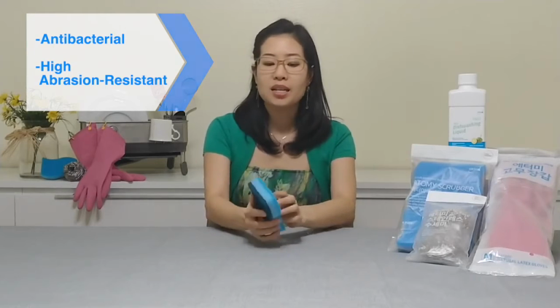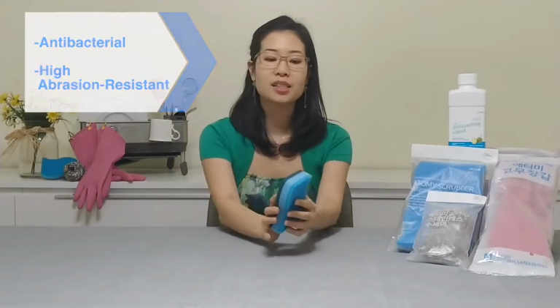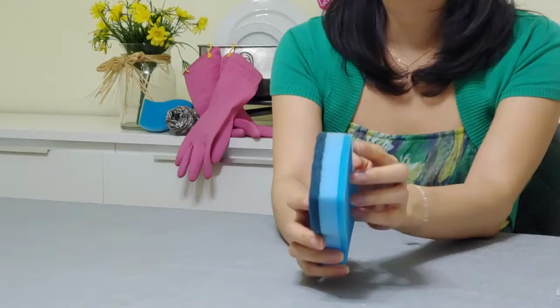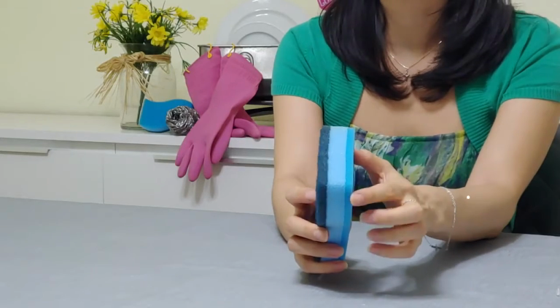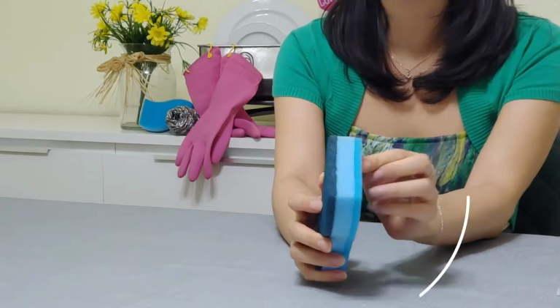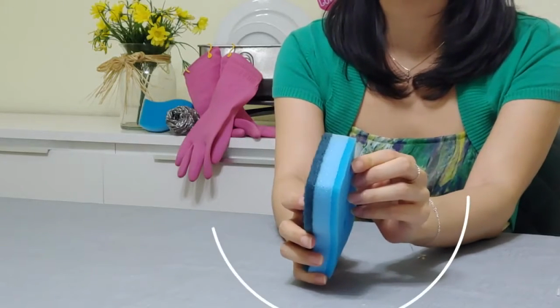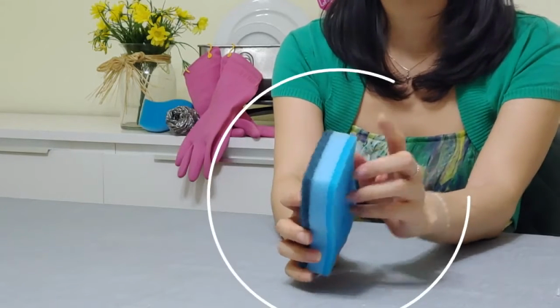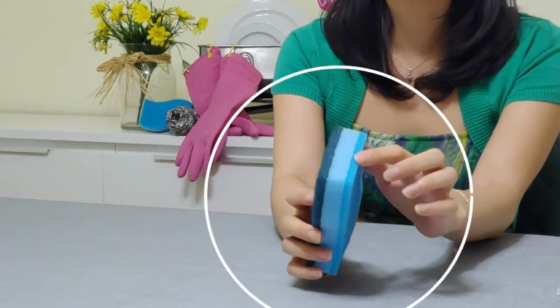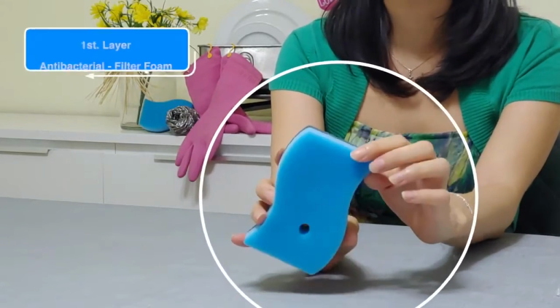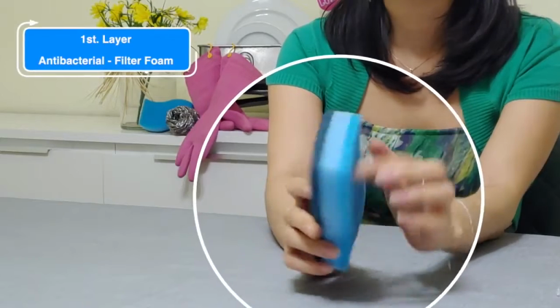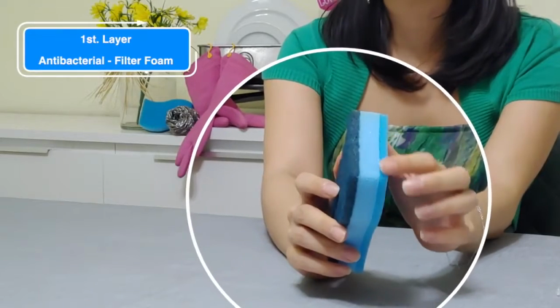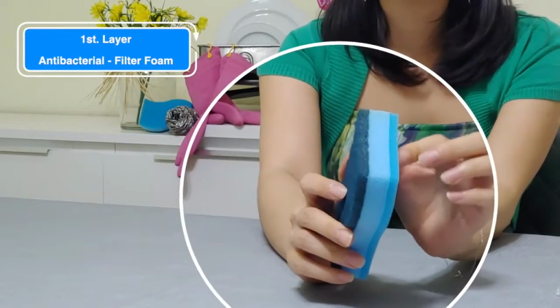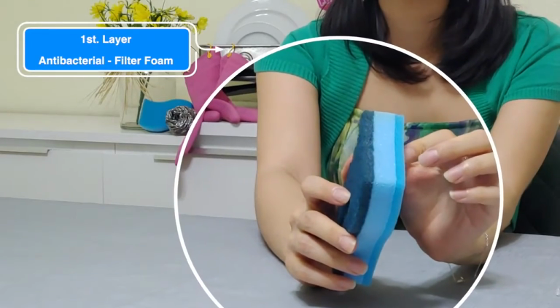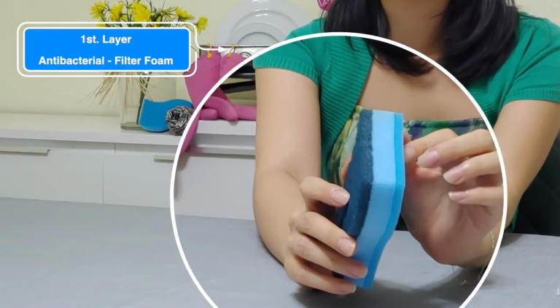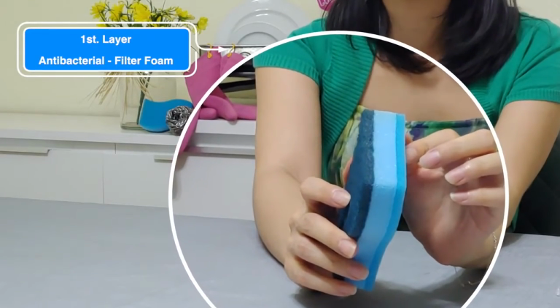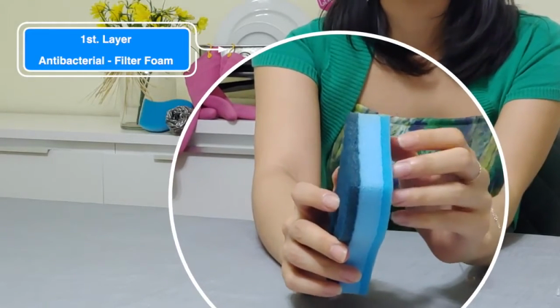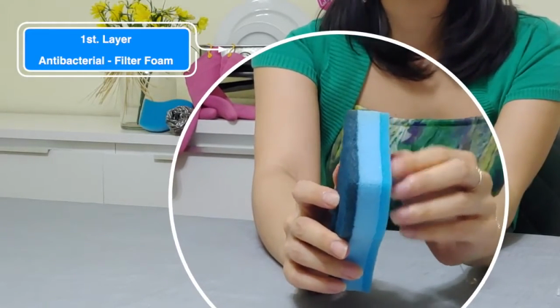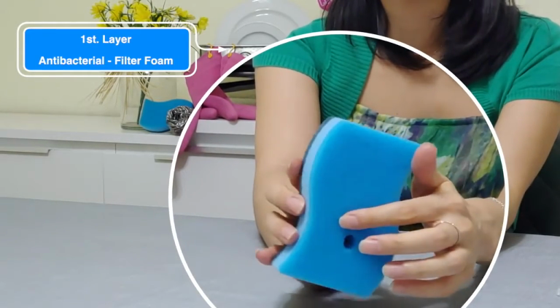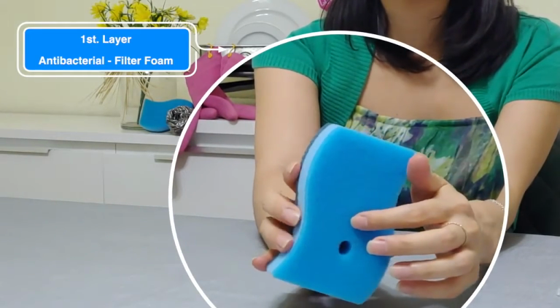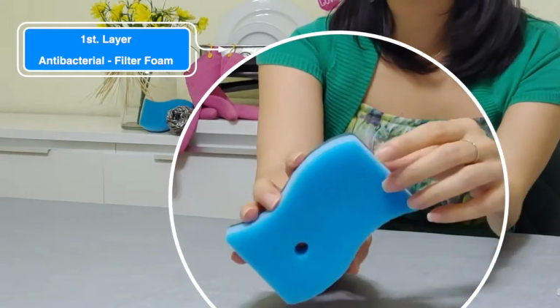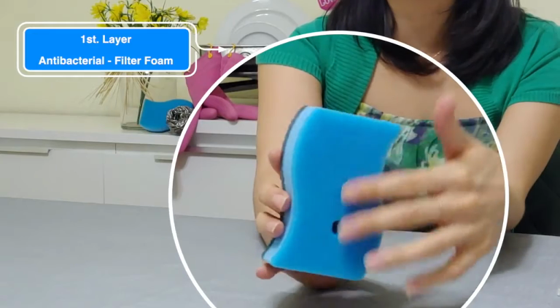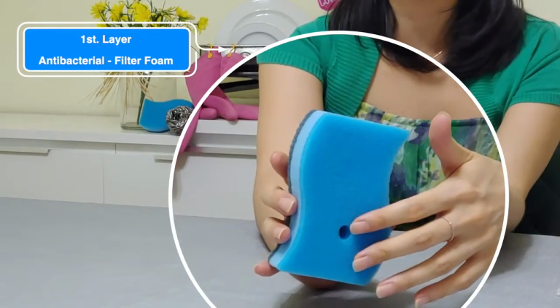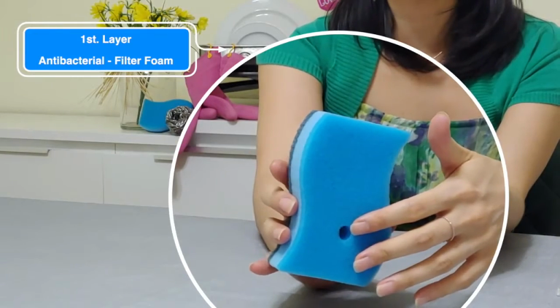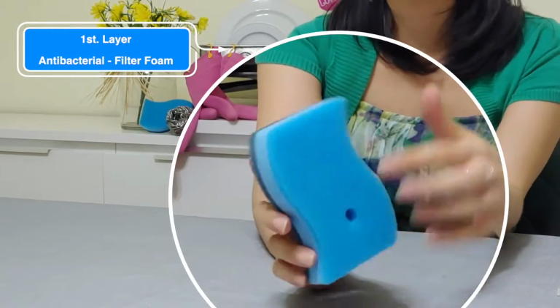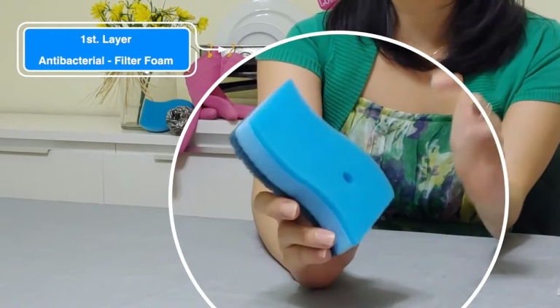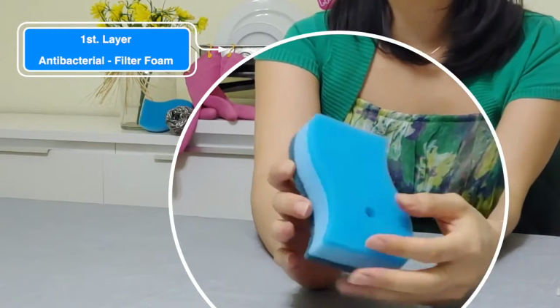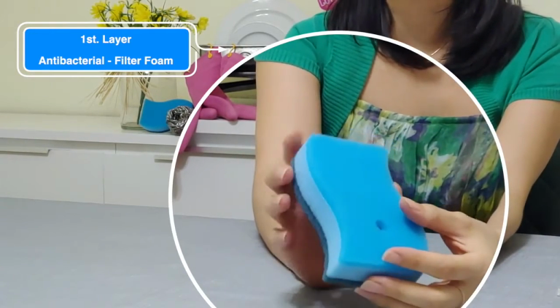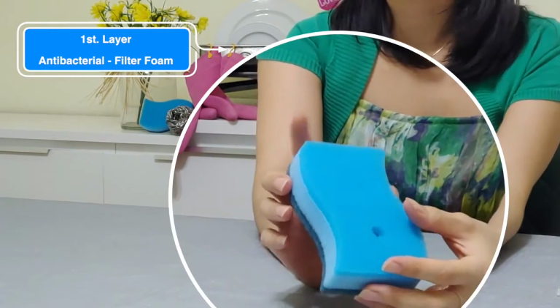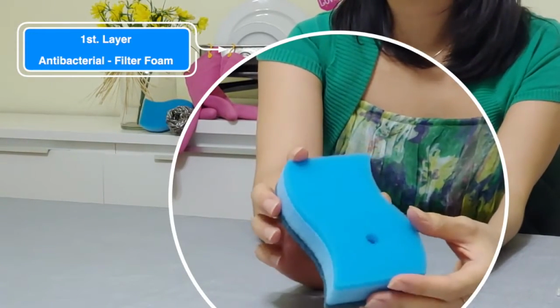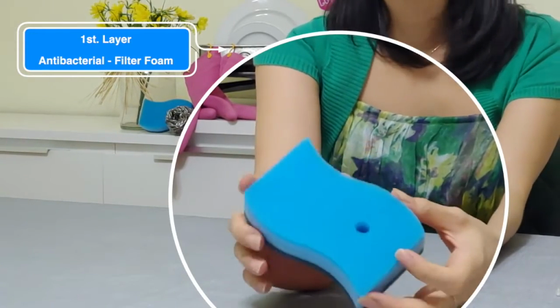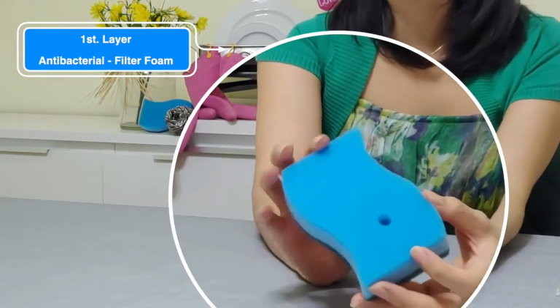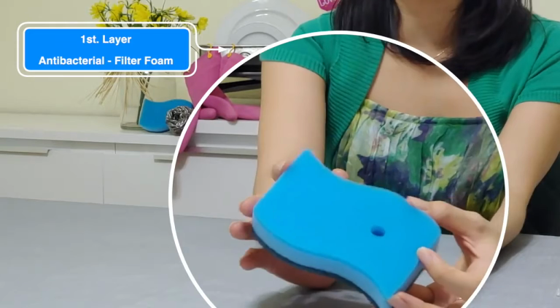Now this is designed with a triple layer structure. The first layer has an antibacterial filter foam that's excellent for cleaning and minimizing the risk of scratches. It's especially great for removing oil, plus it's quick drying.